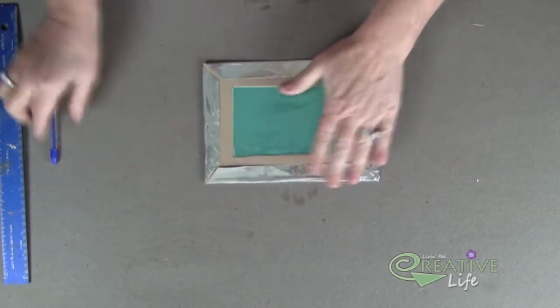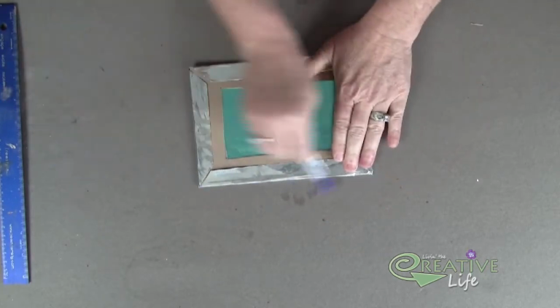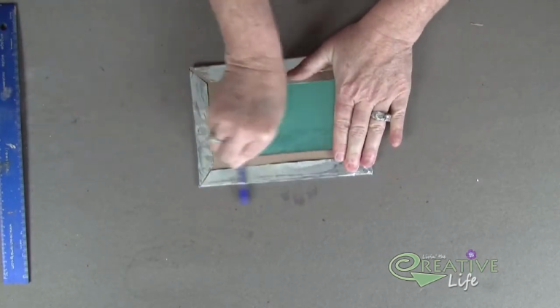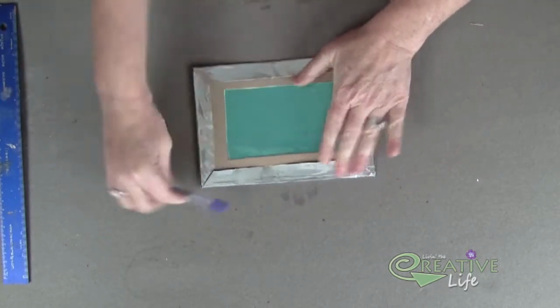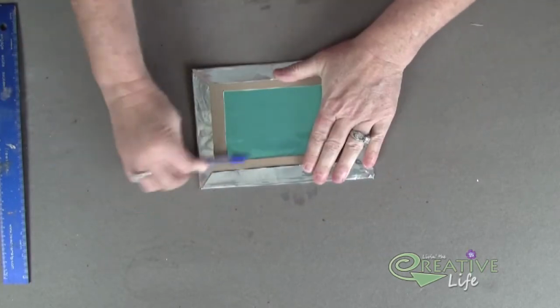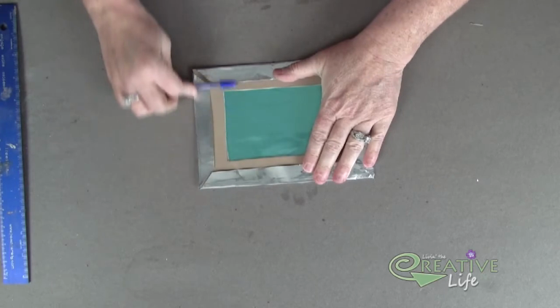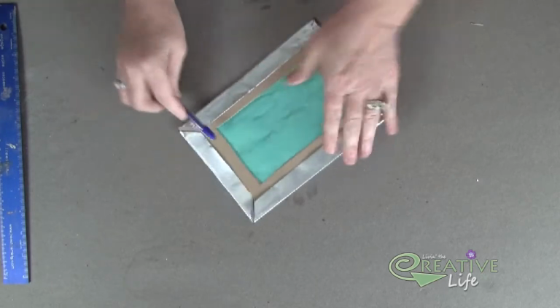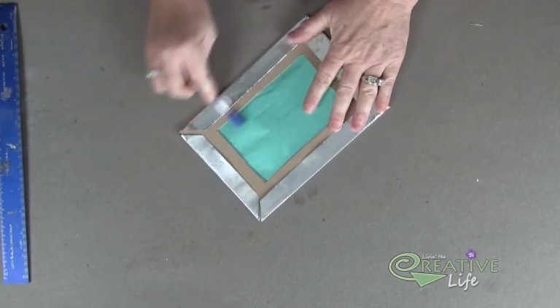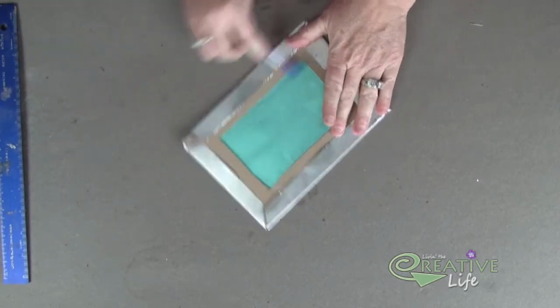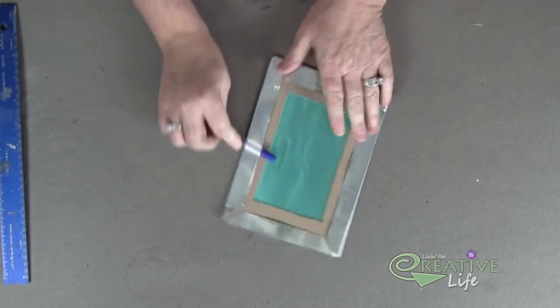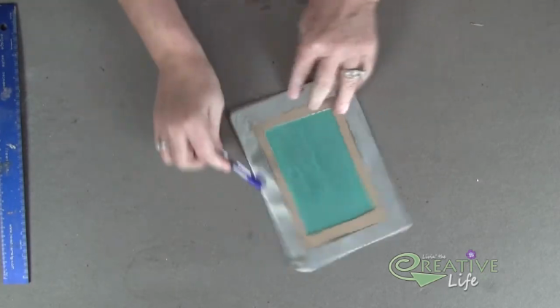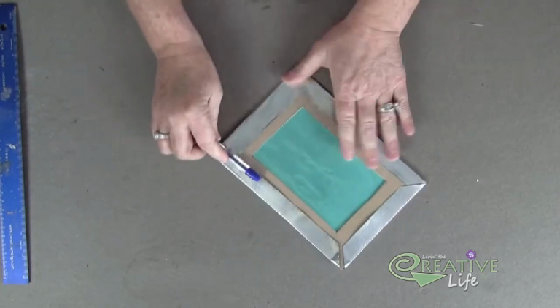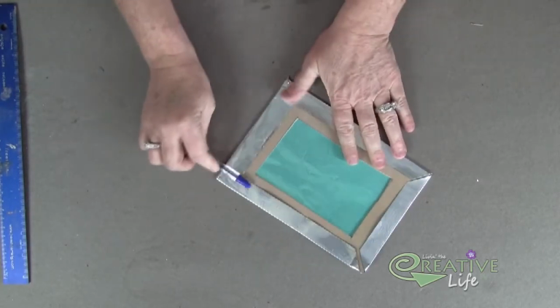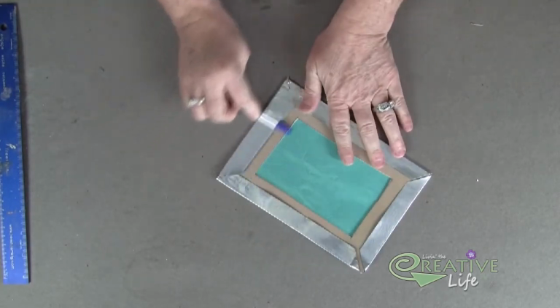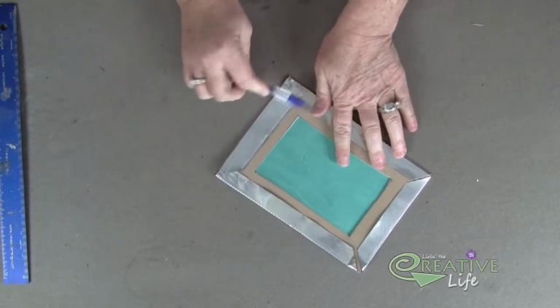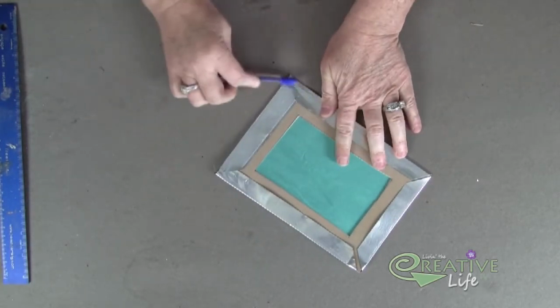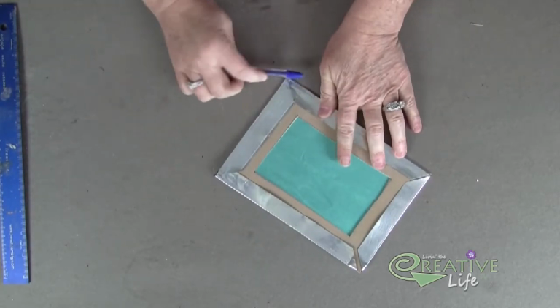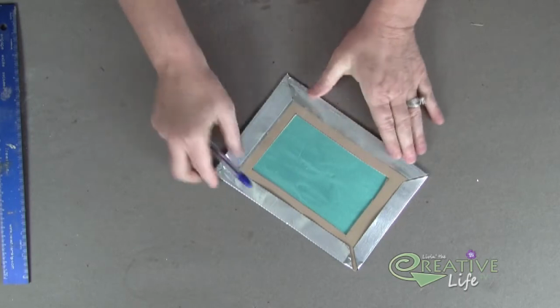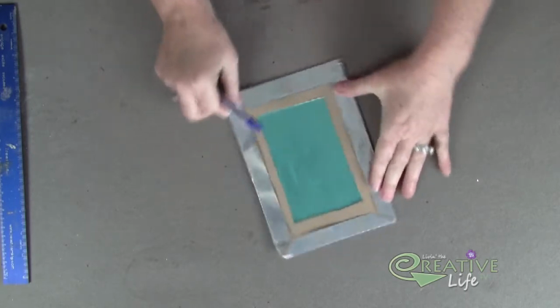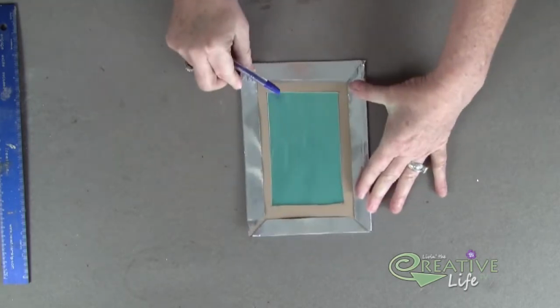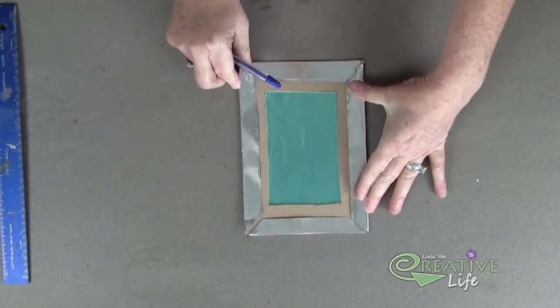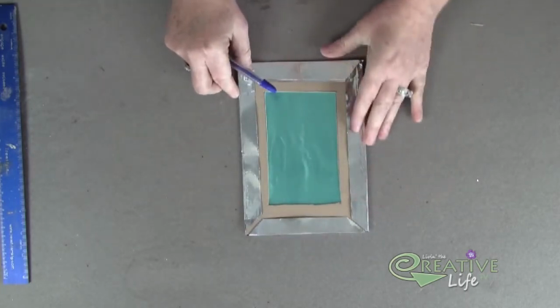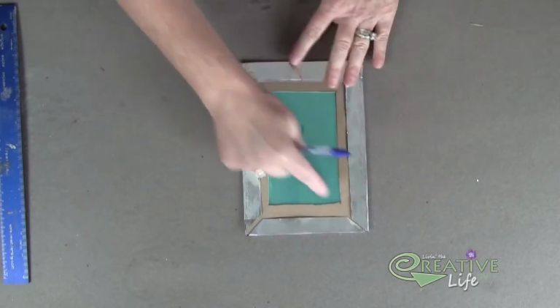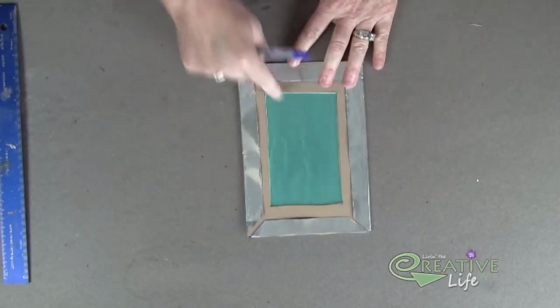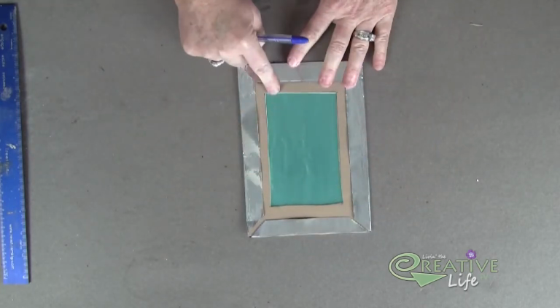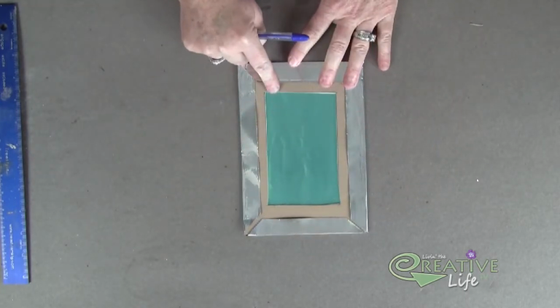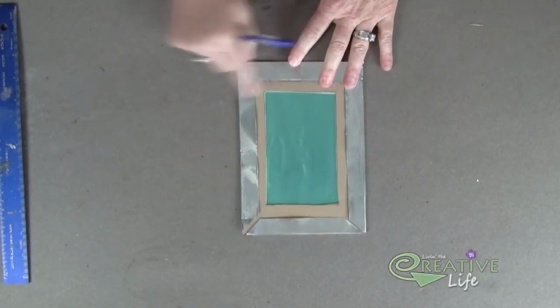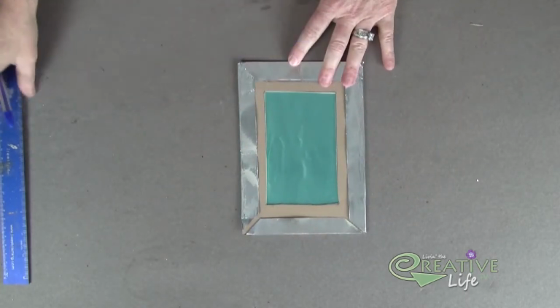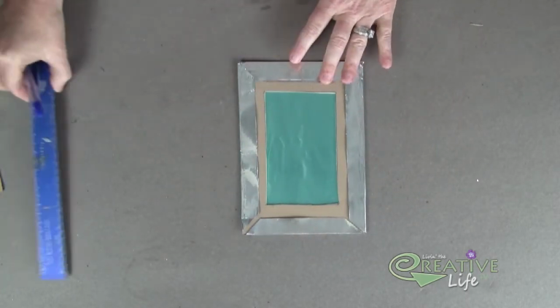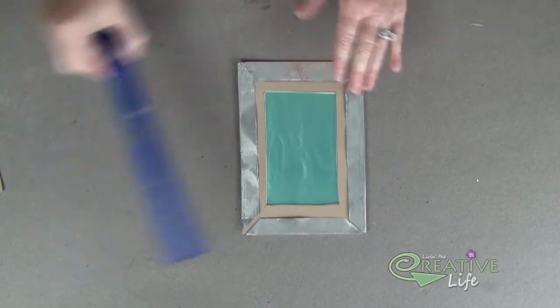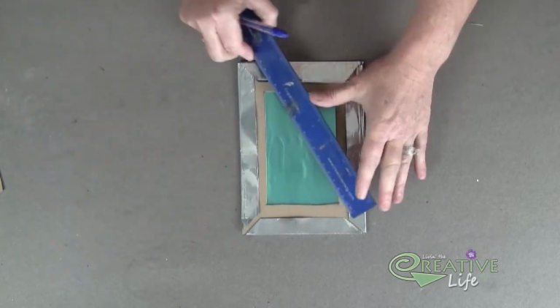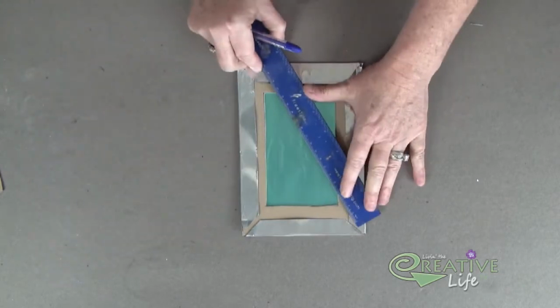Go over that and make sure you have all those edges down. Make sure you use a pen or the back of a pencil — don't use your finger because it could cut. Now what I'm going to do is cut out the center of my frame.